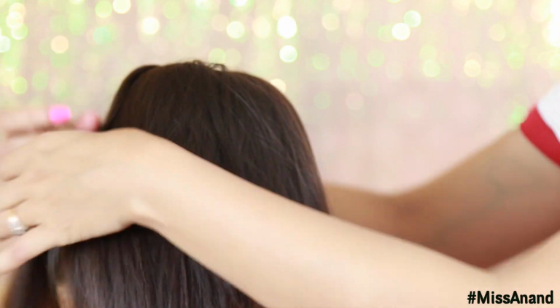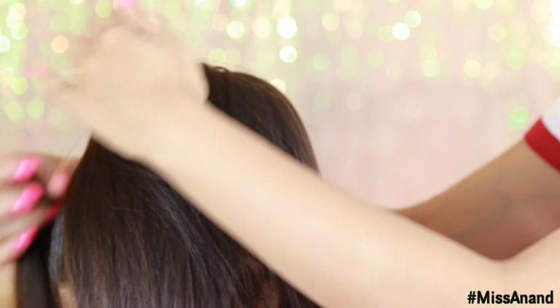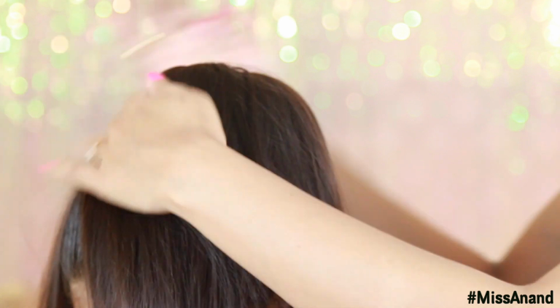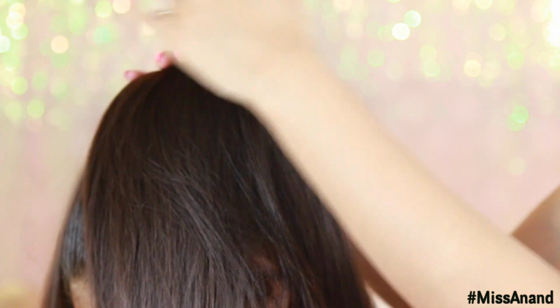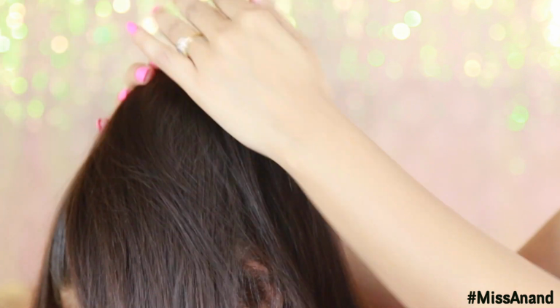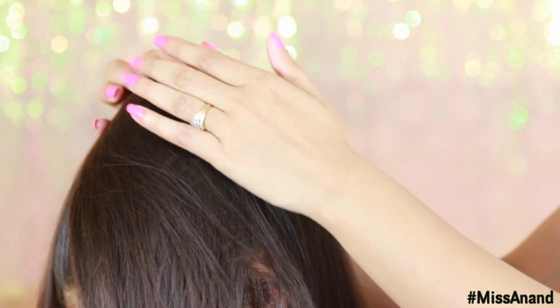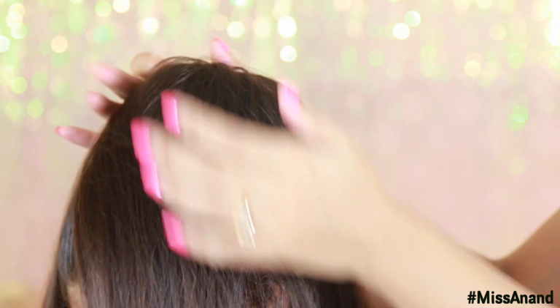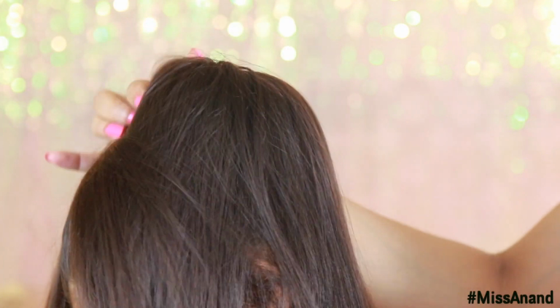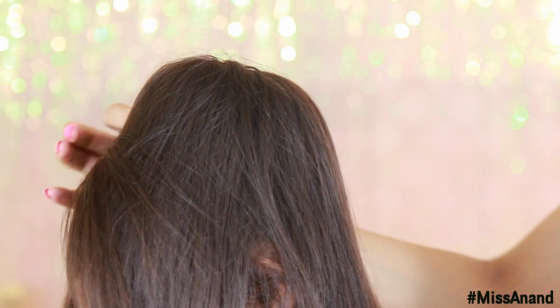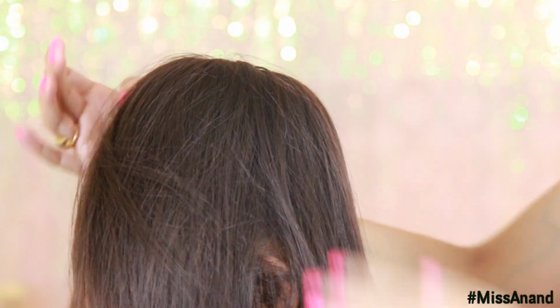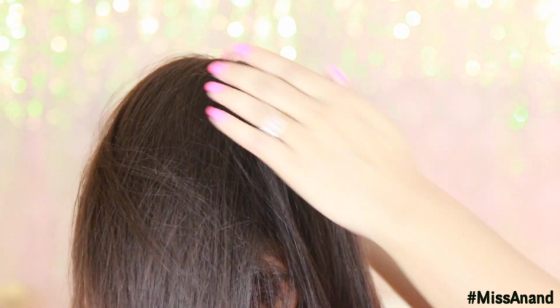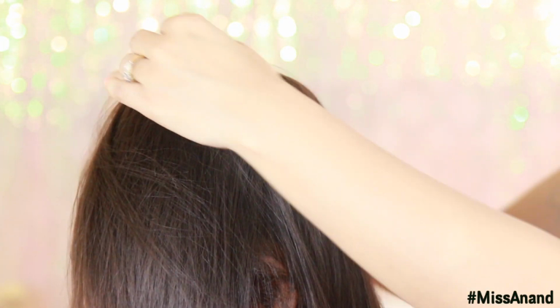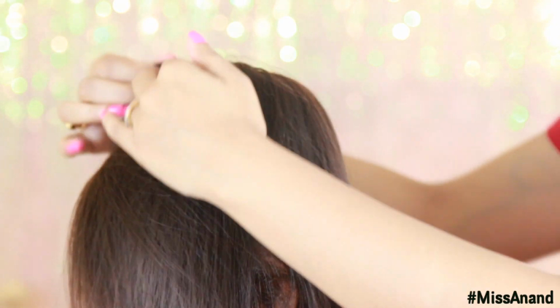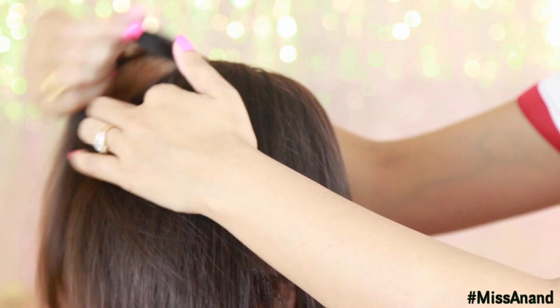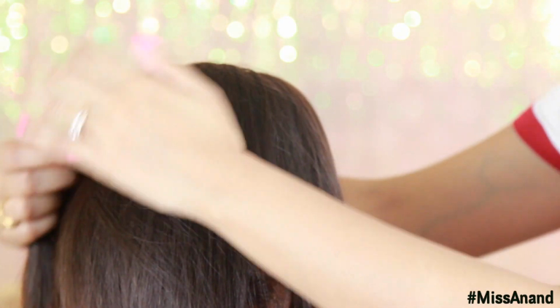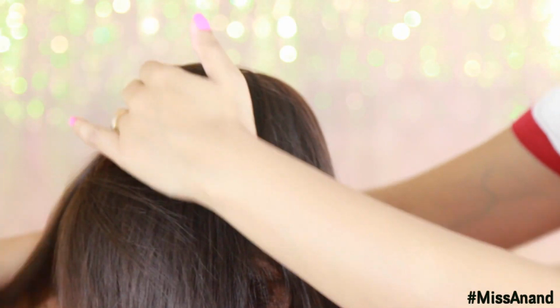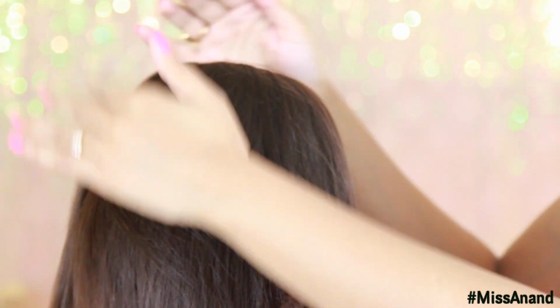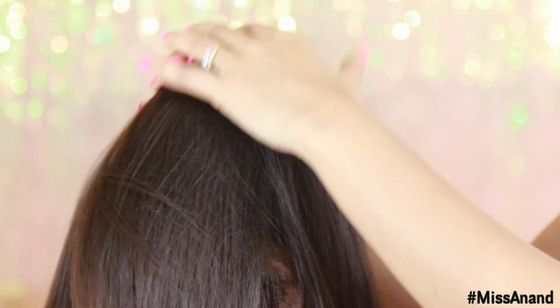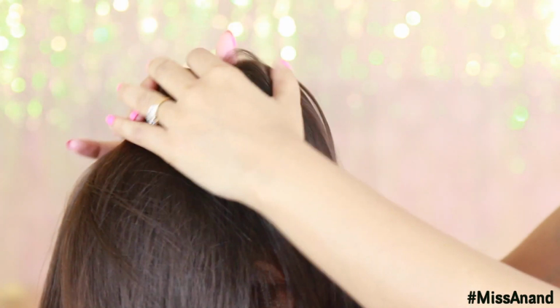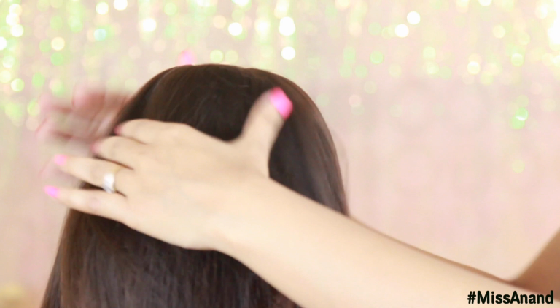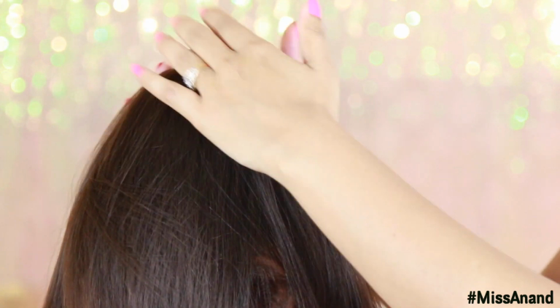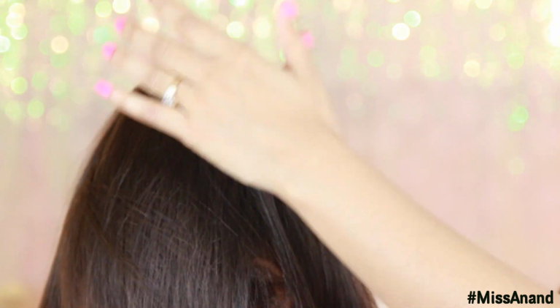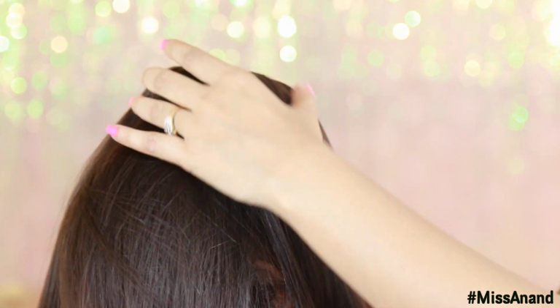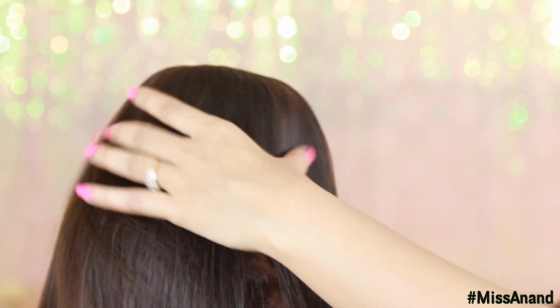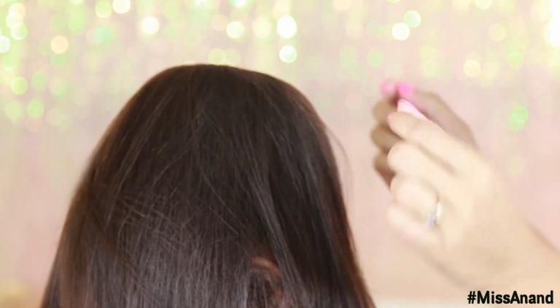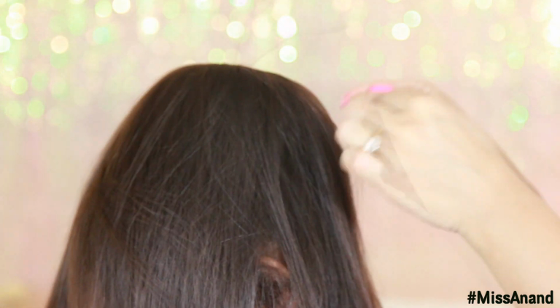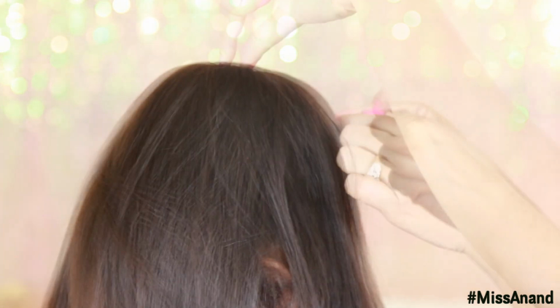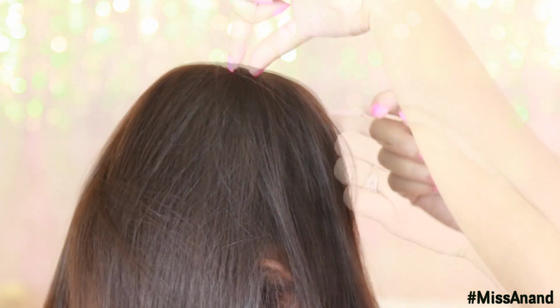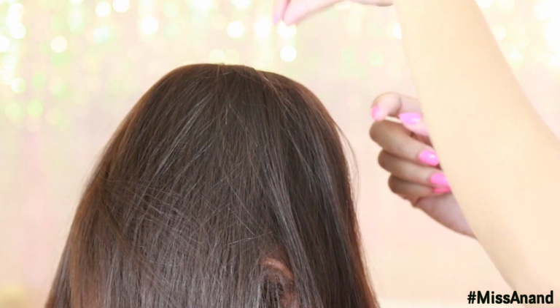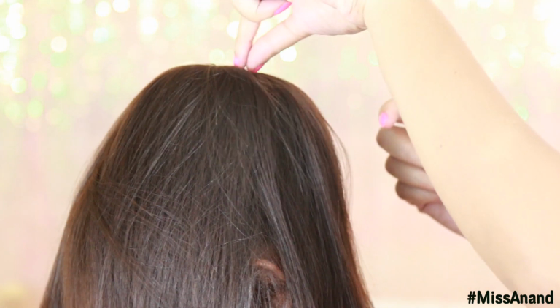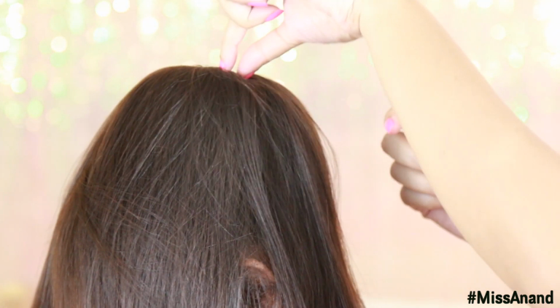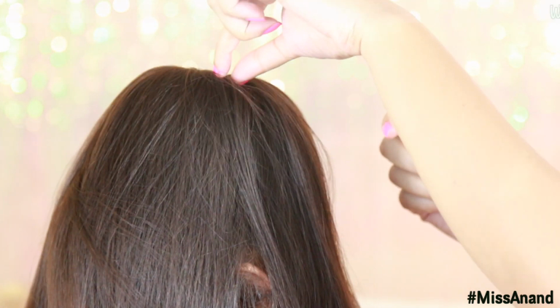Spread the ponytail hair equally over the donut. This is very important — make sure it is distributed equally all the way around. It doesn't matter where you start, just keep it even.